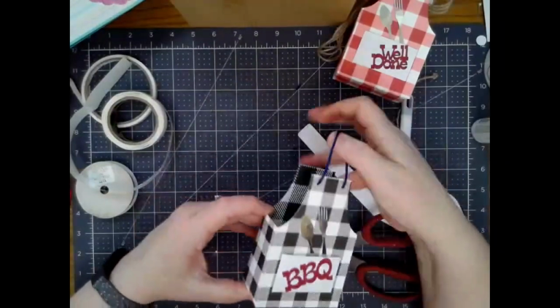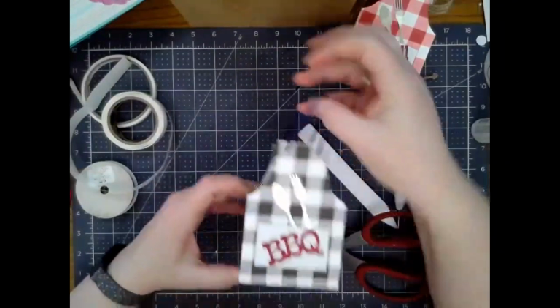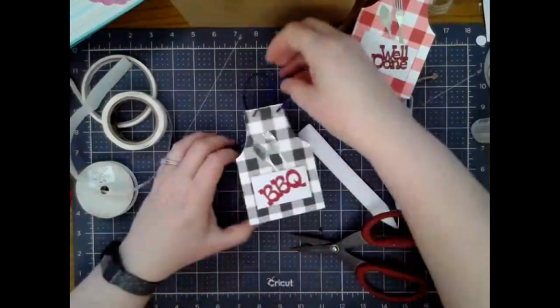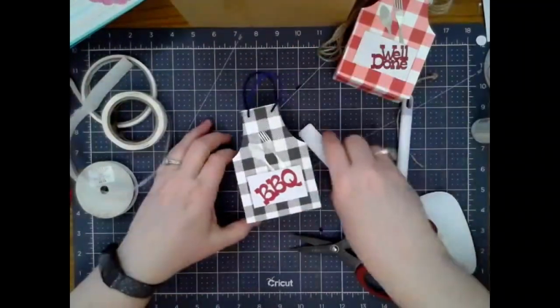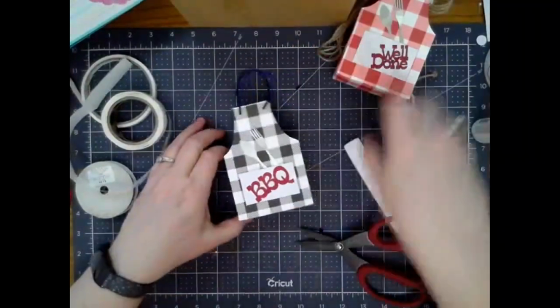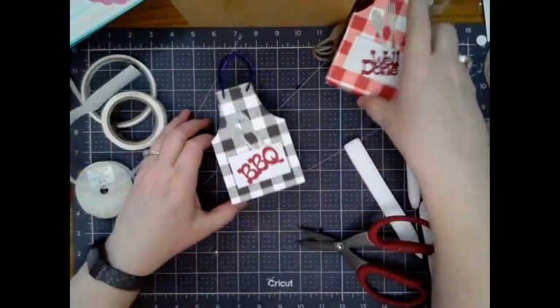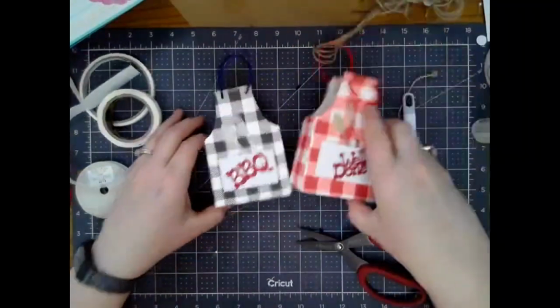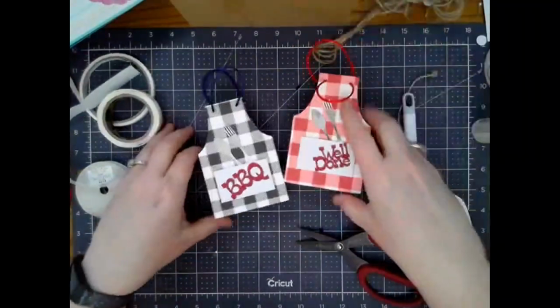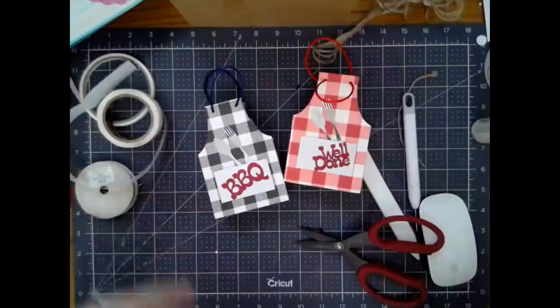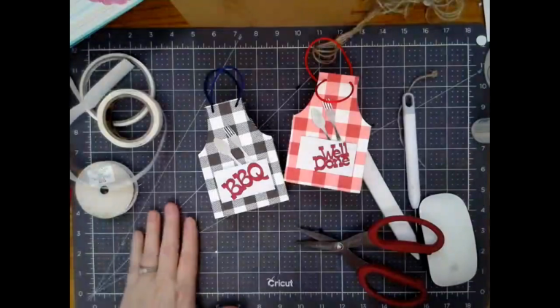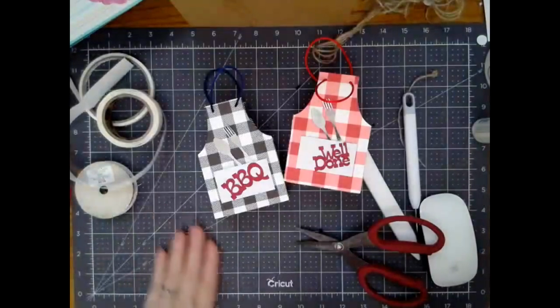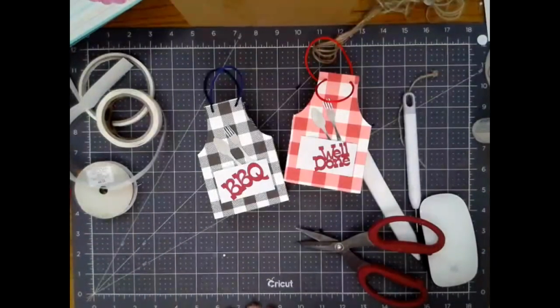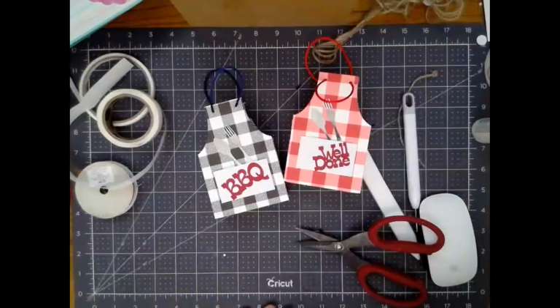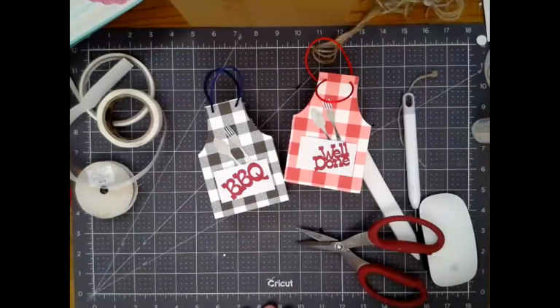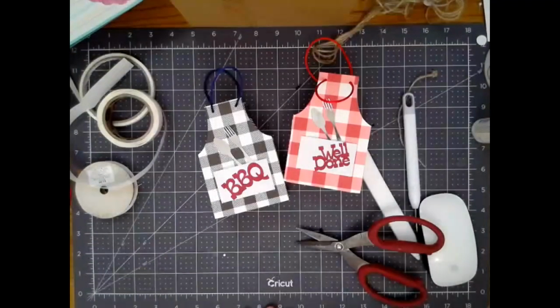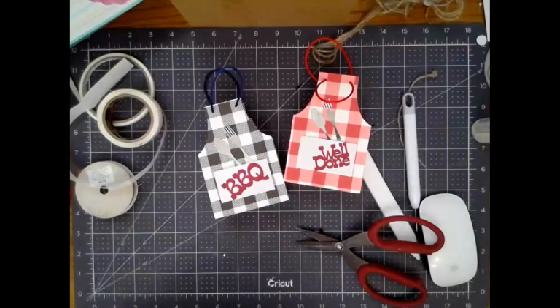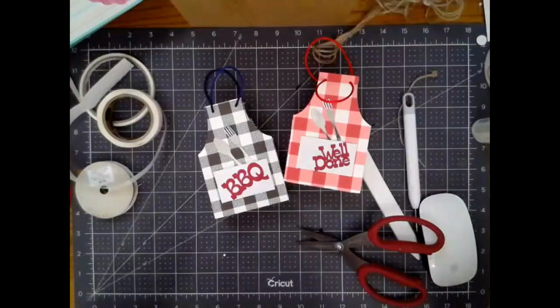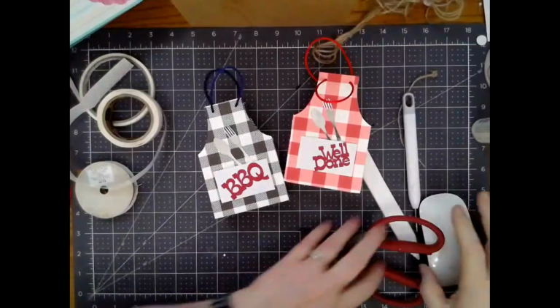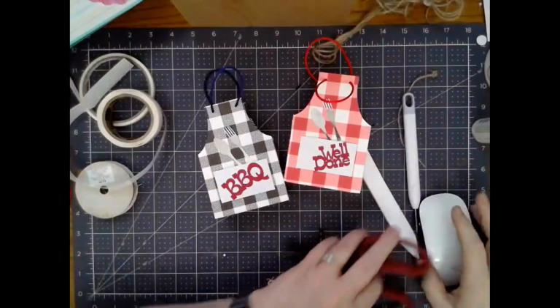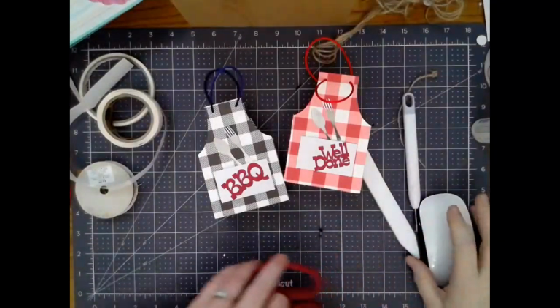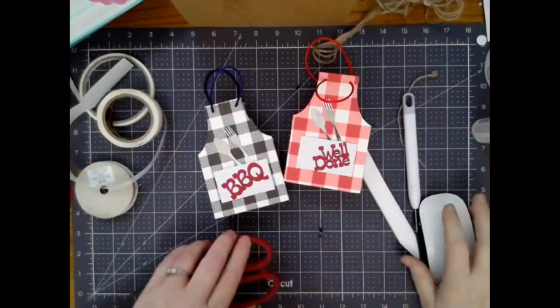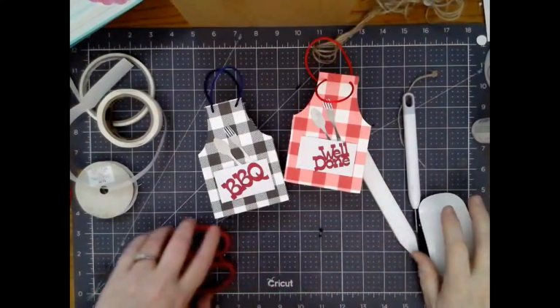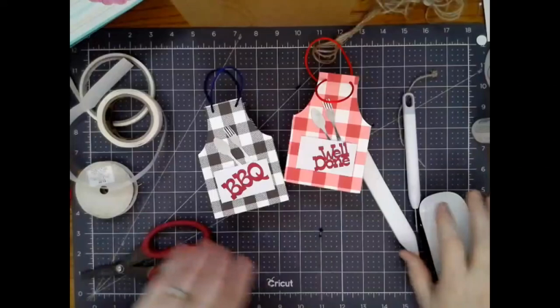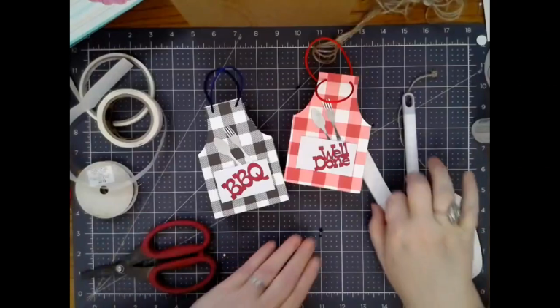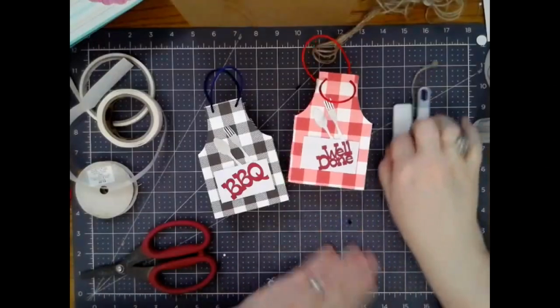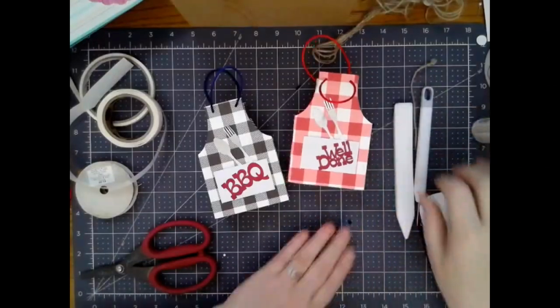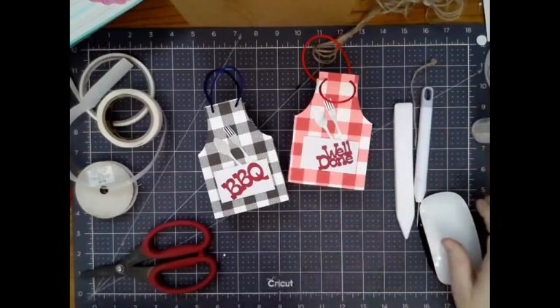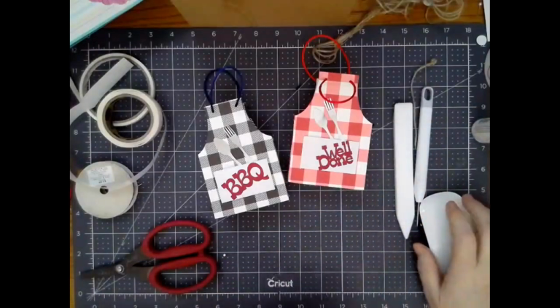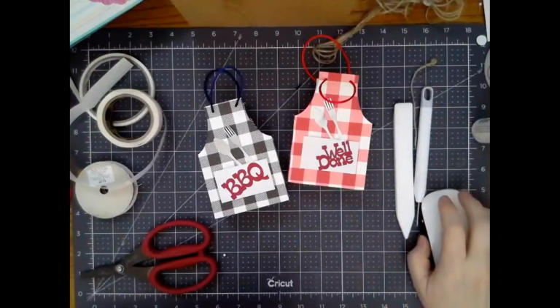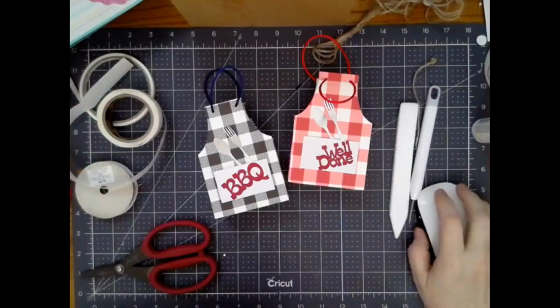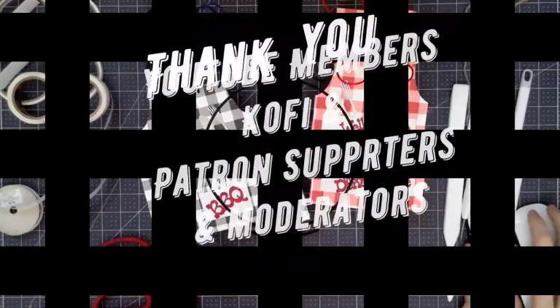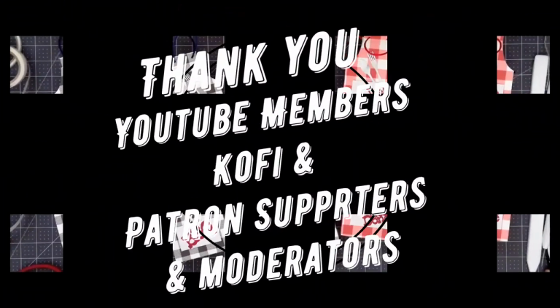I hope you guys enjoy this tutorial. If you have any other questions, please don't hesitate to ask. I will catch you on Friday on Facebook for Freebie Friday file.